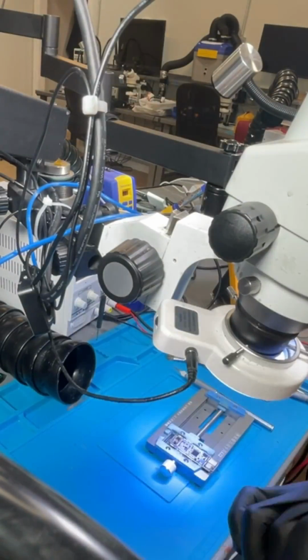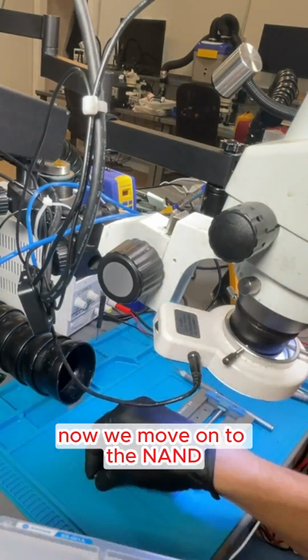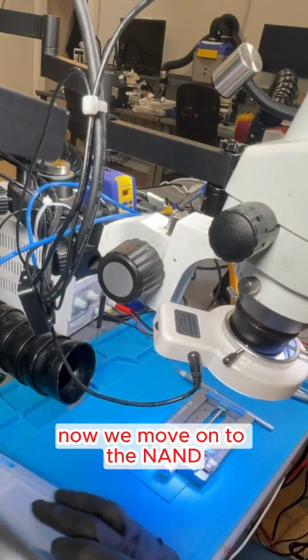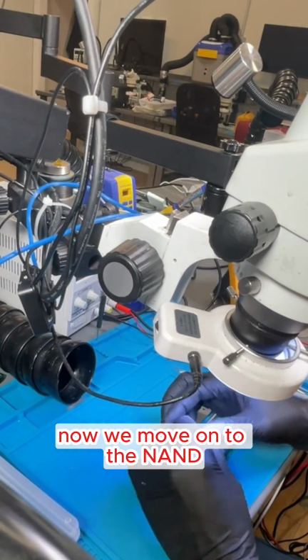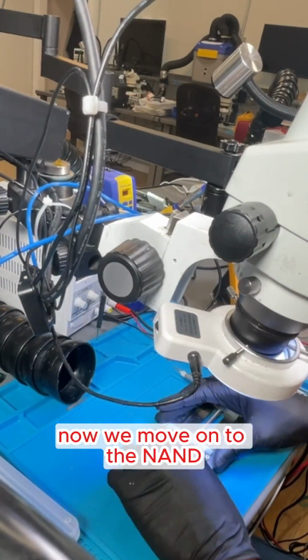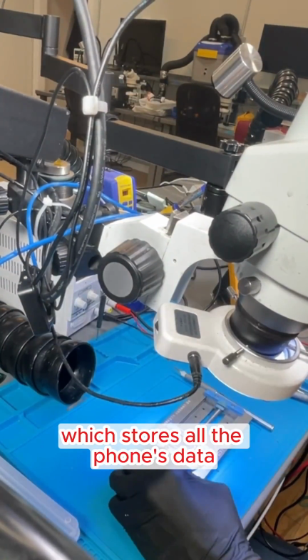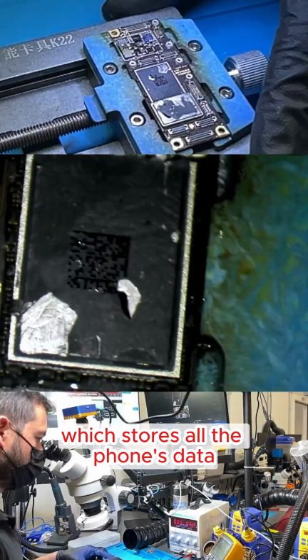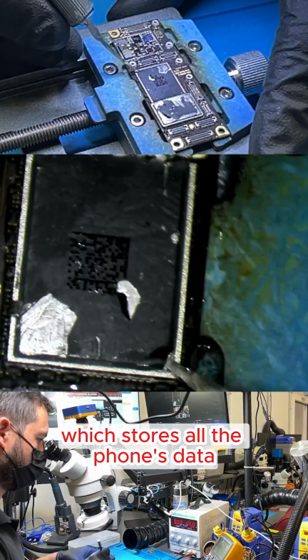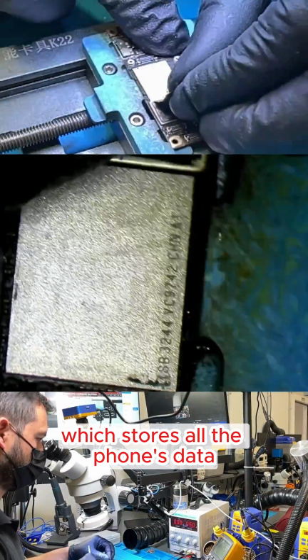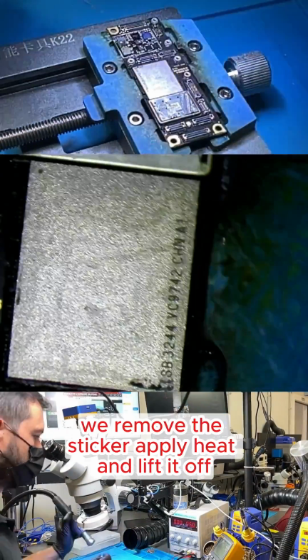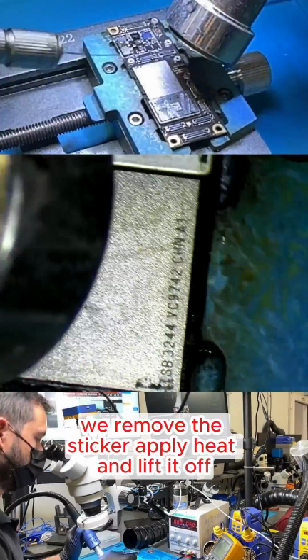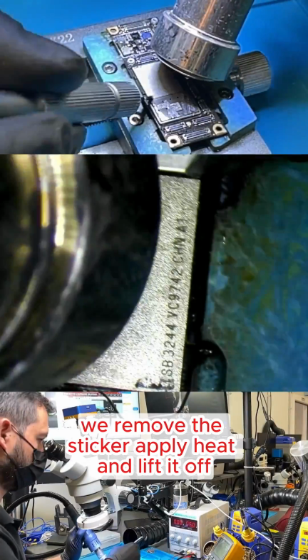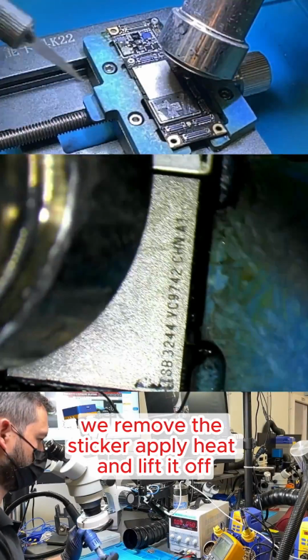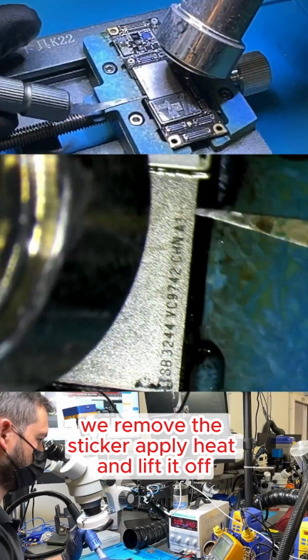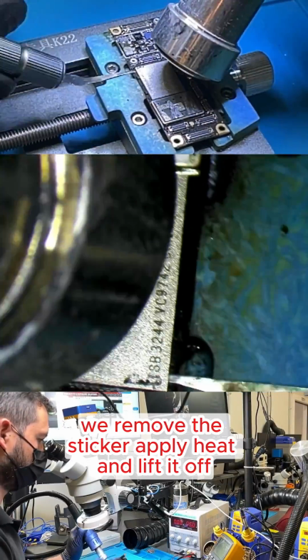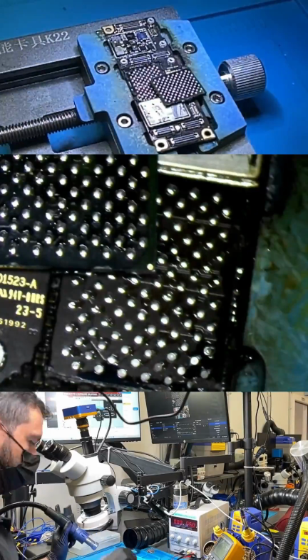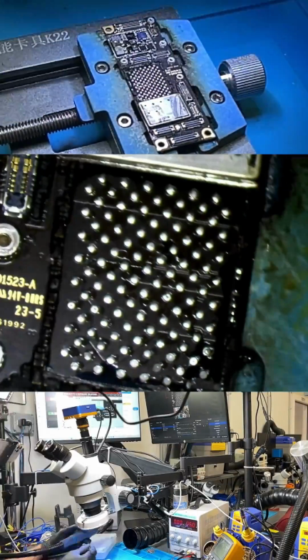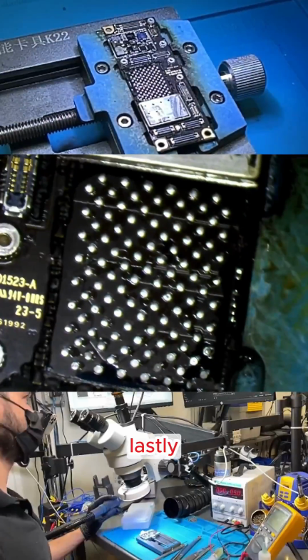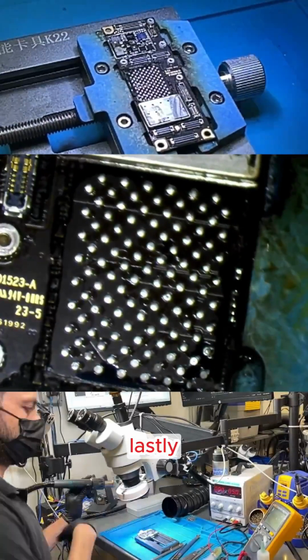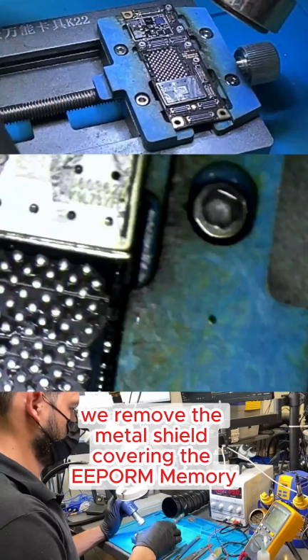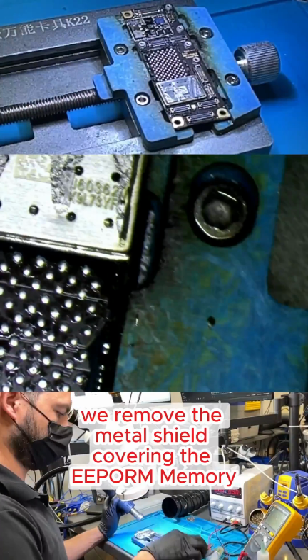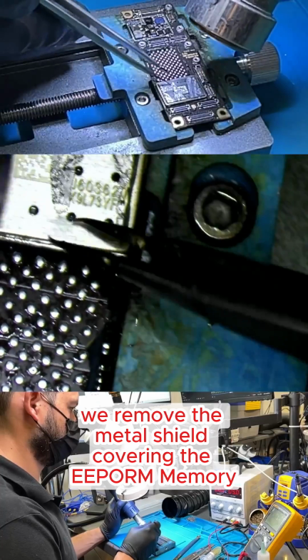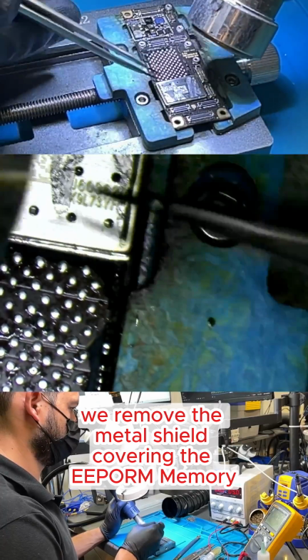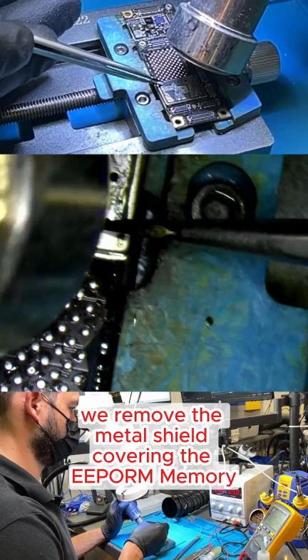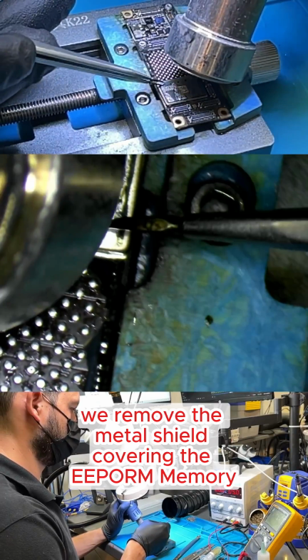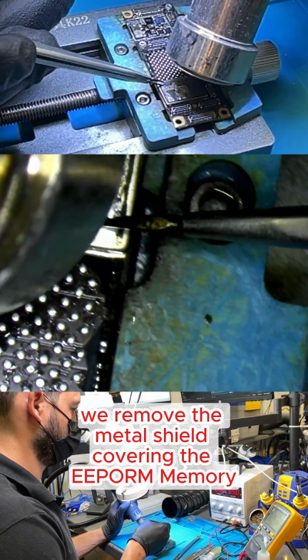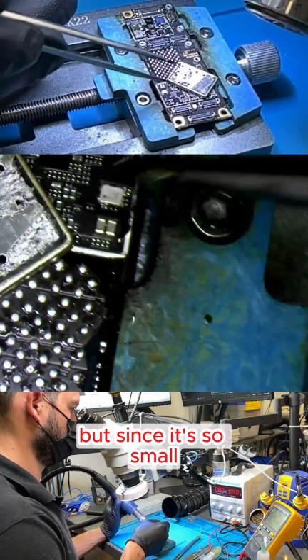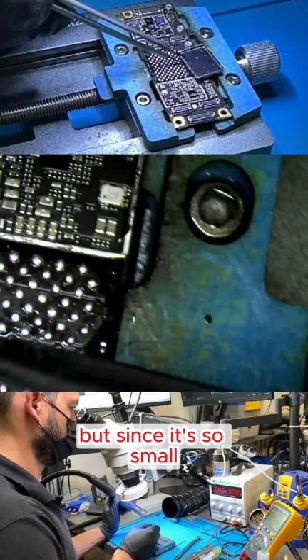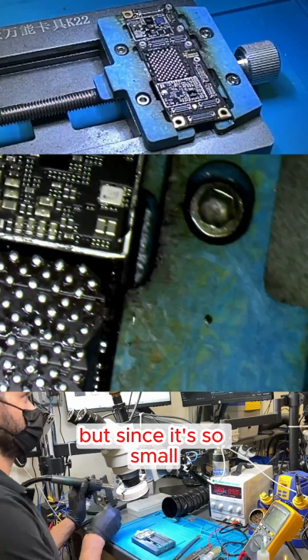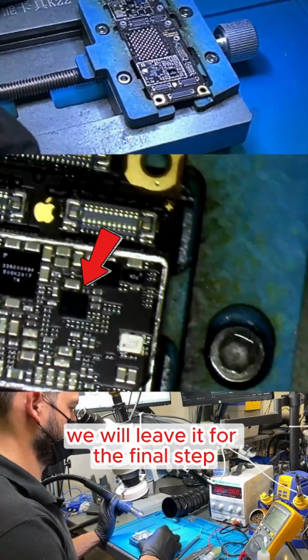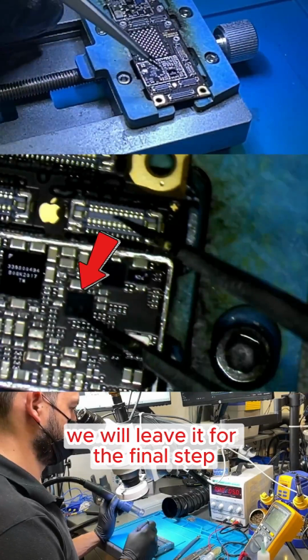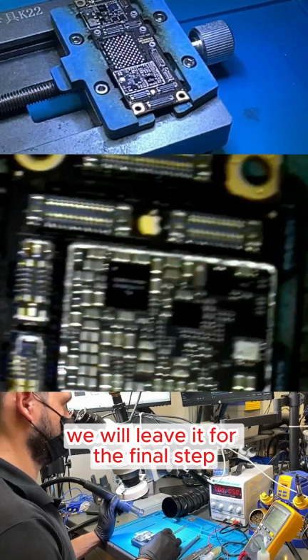Now we move on to the NAND, which stores all the phone's data. We remove the sticker, apply heat, and lift it off. Lastly, we remove the metal shield covering the EEPROM memory, but since it's so small, we will leave it for the final step.